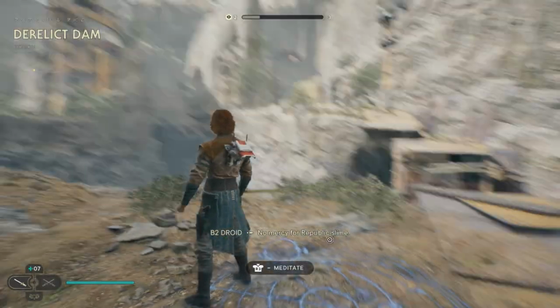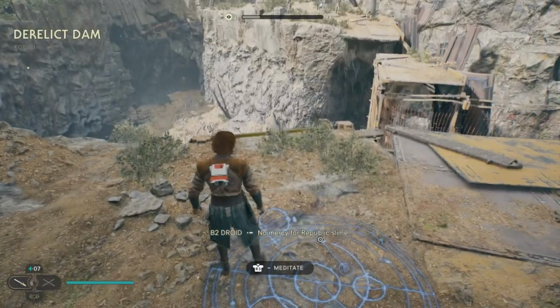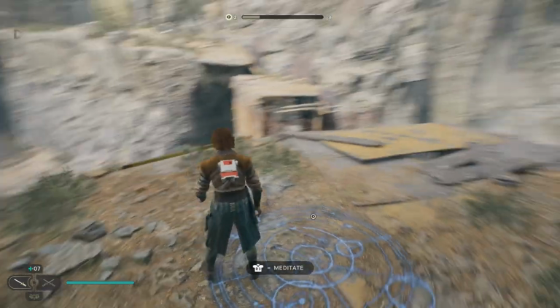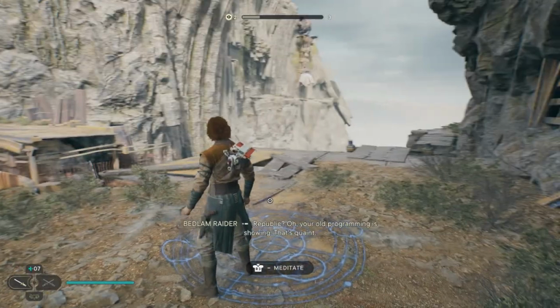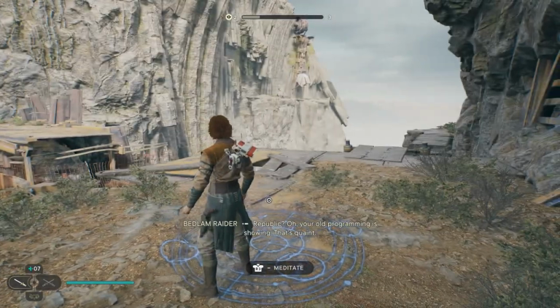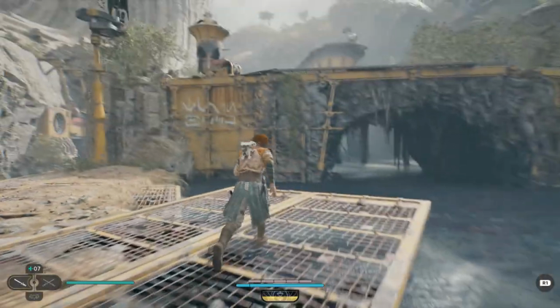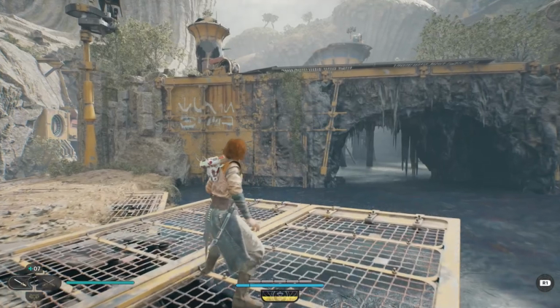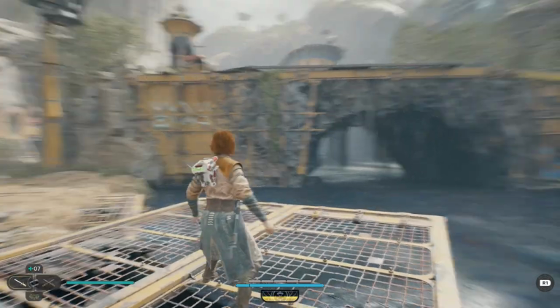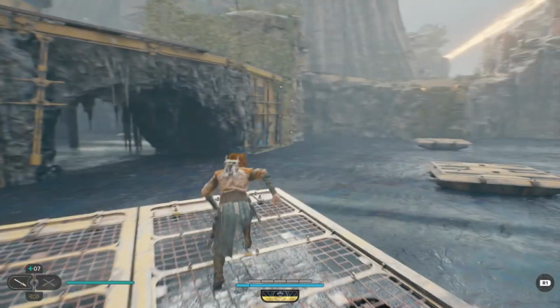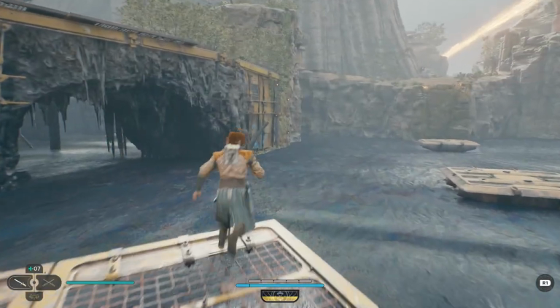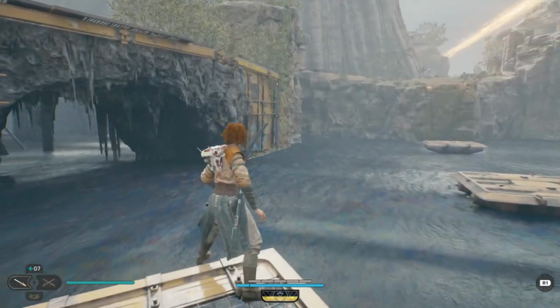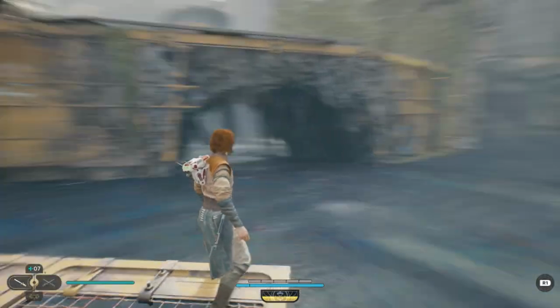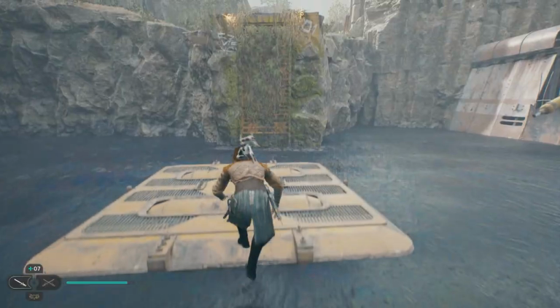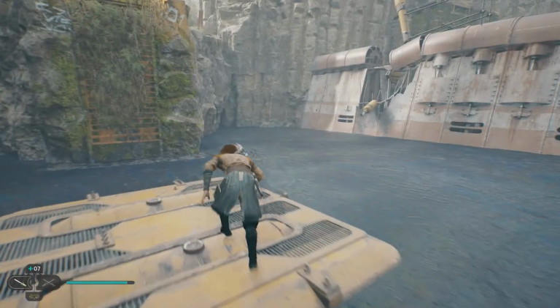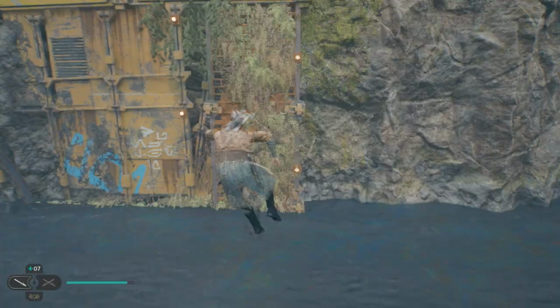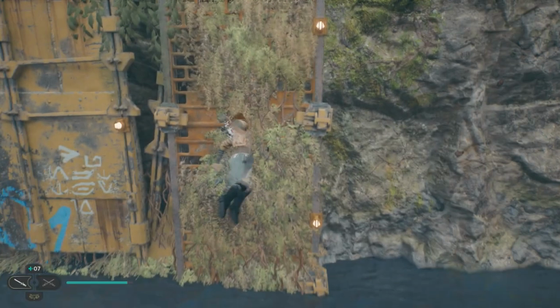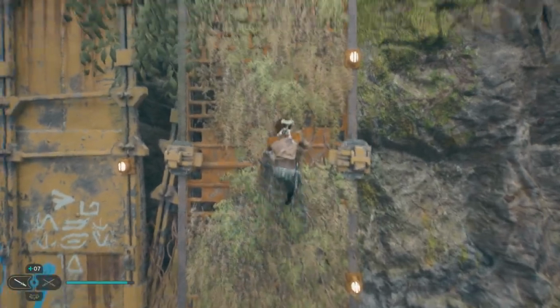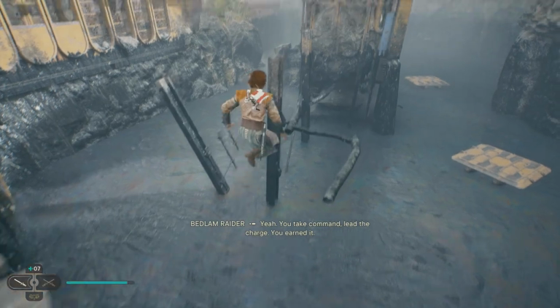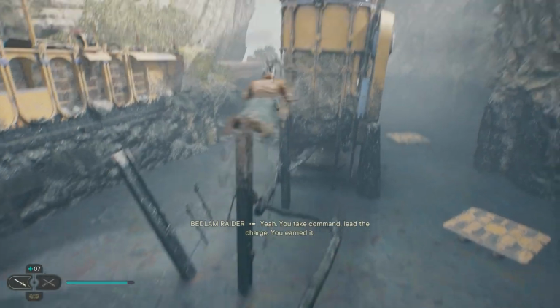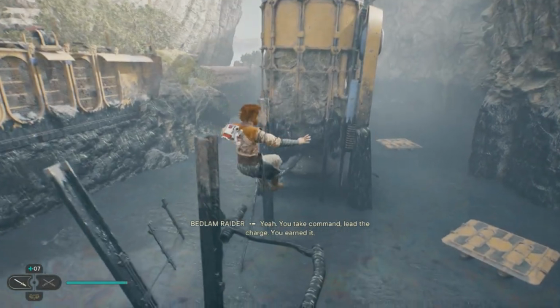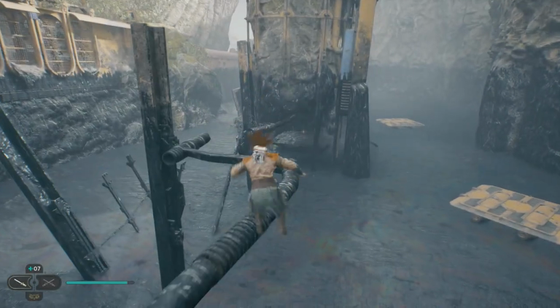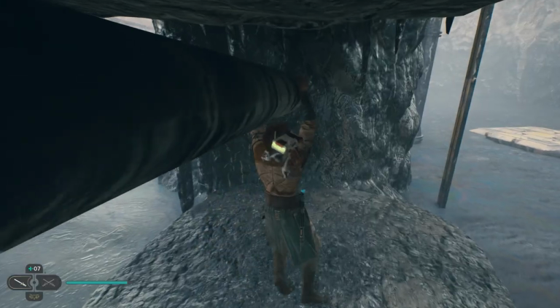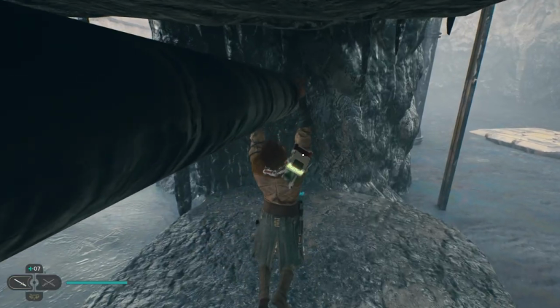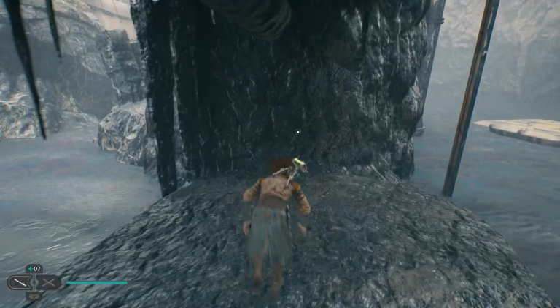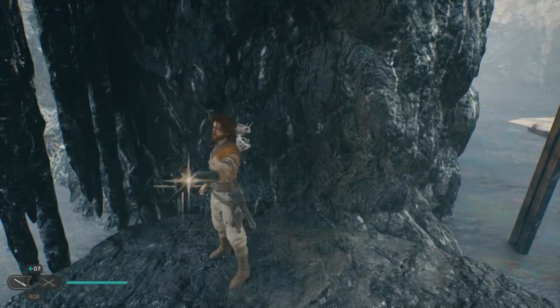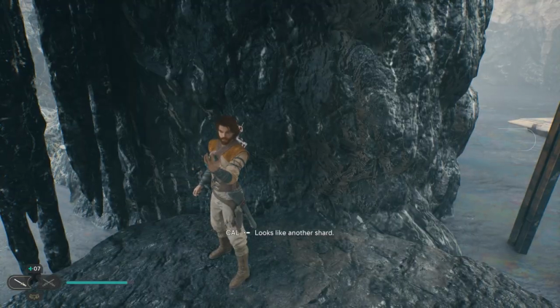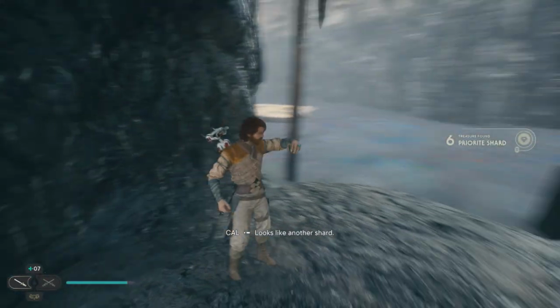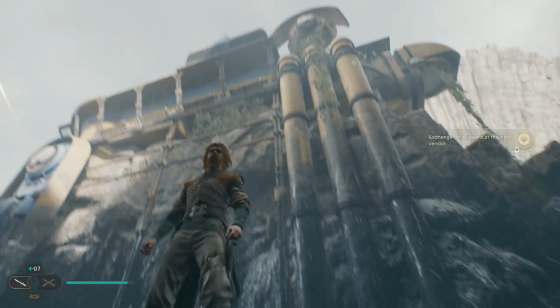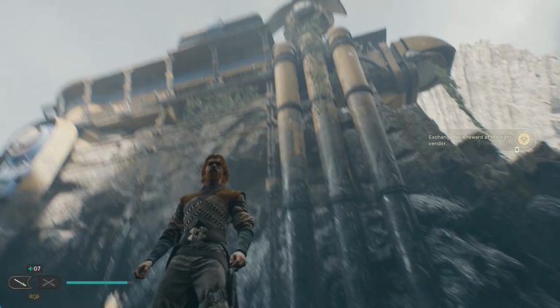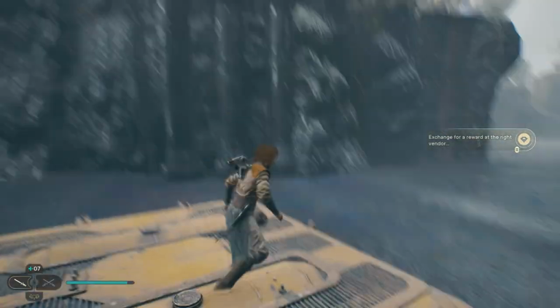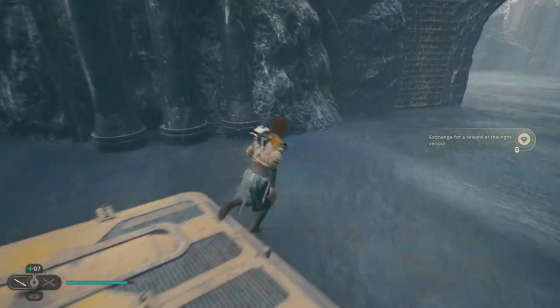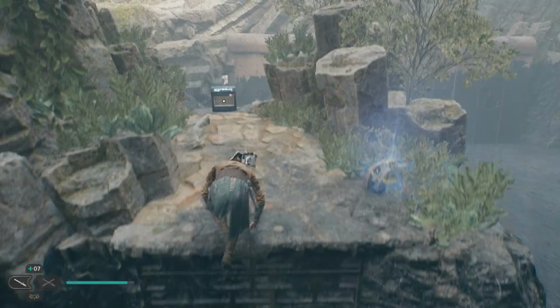From the derelict dam, head over to this section that looks like mud pits. Jump across the pits and climb up, then walk along these beams and drop down. You can grab the priorite shard along the way, then head up around the side of this structure.